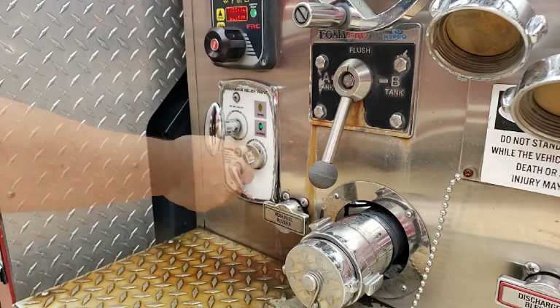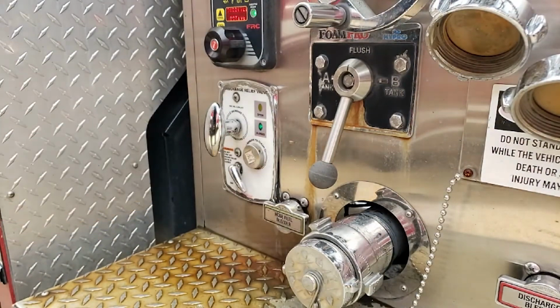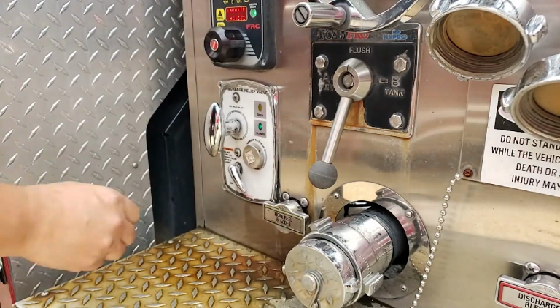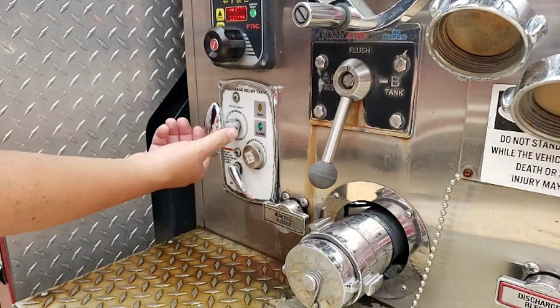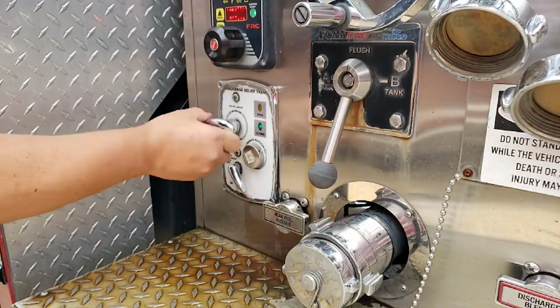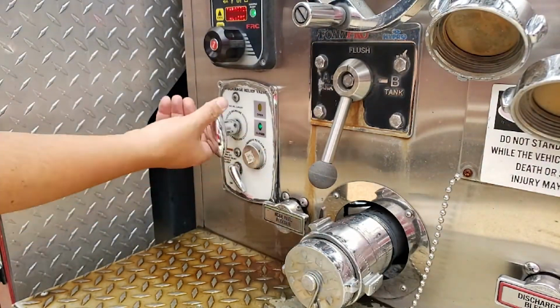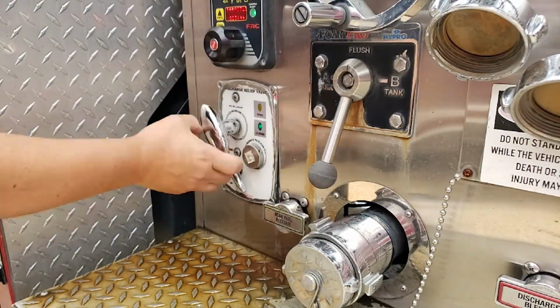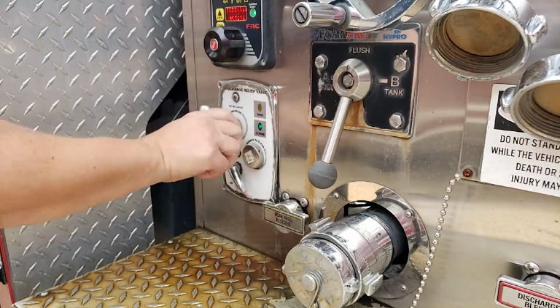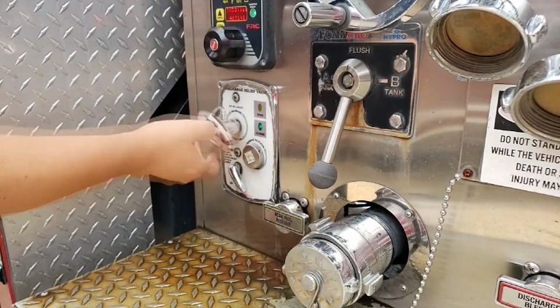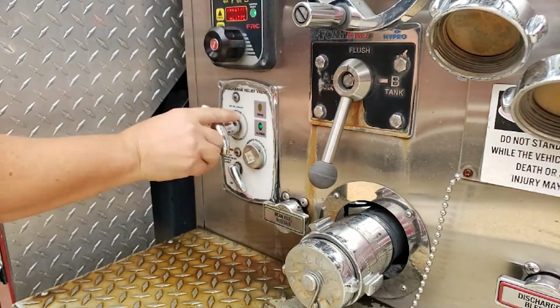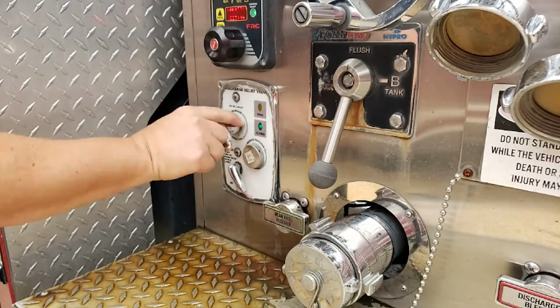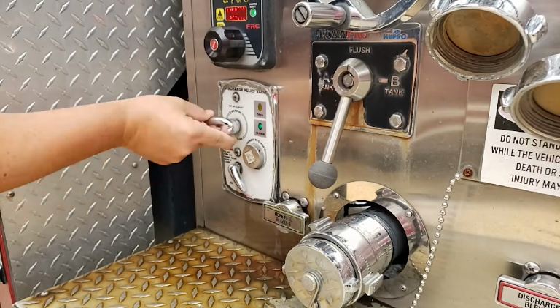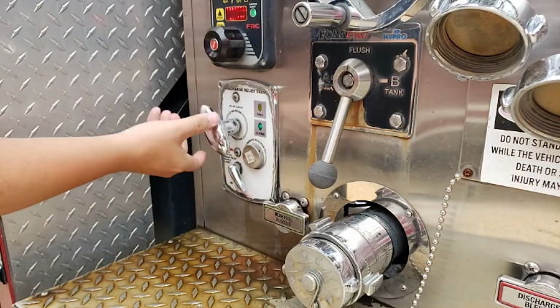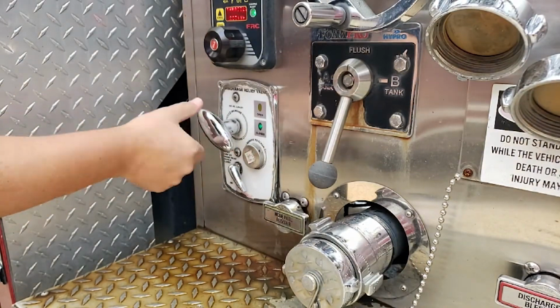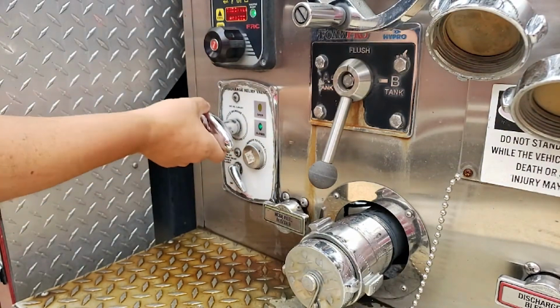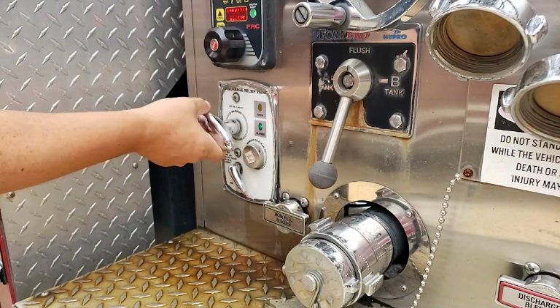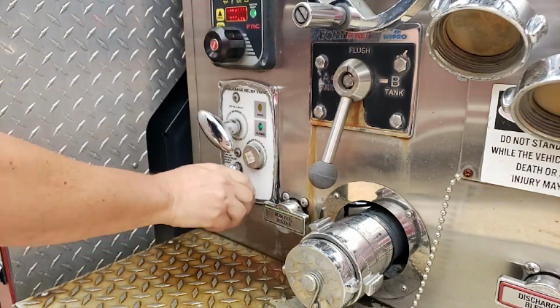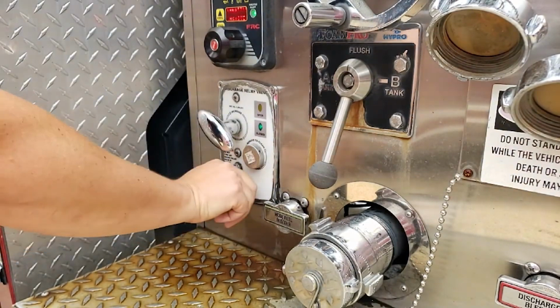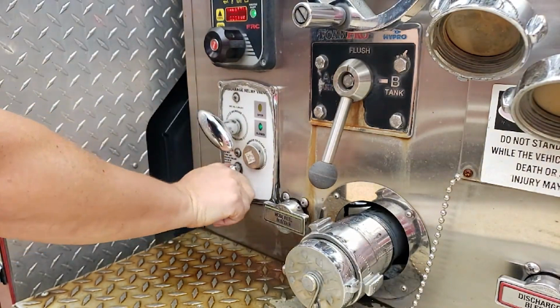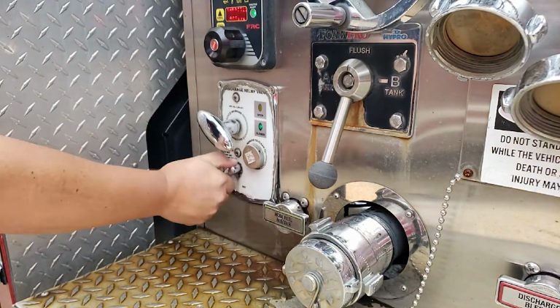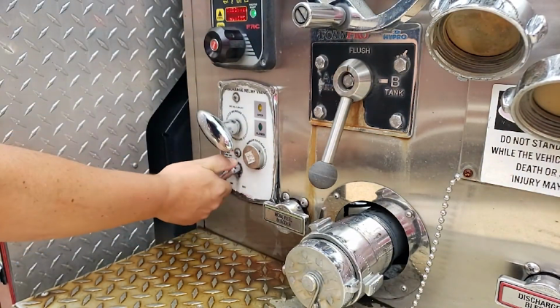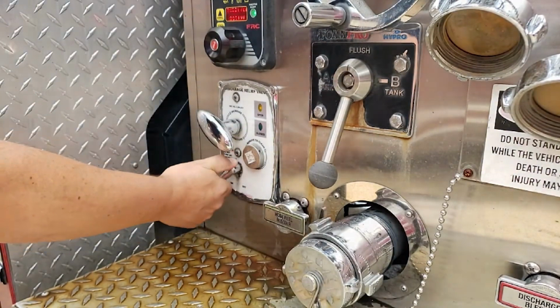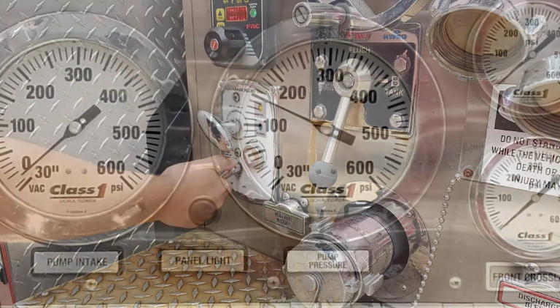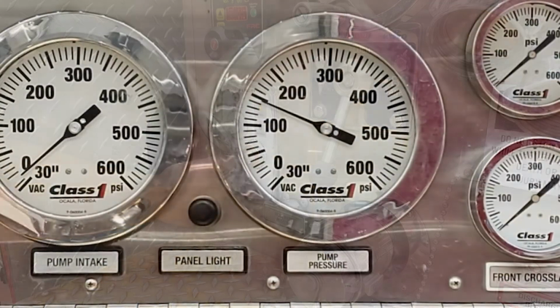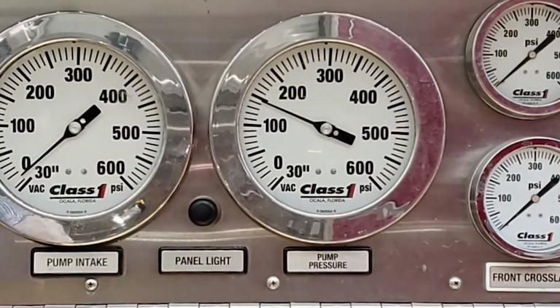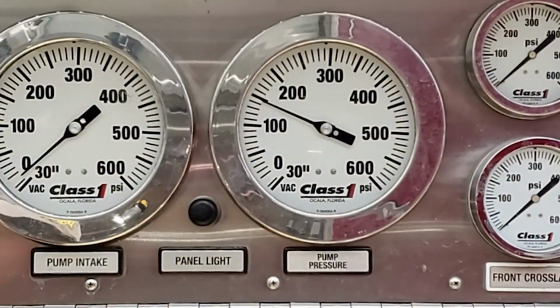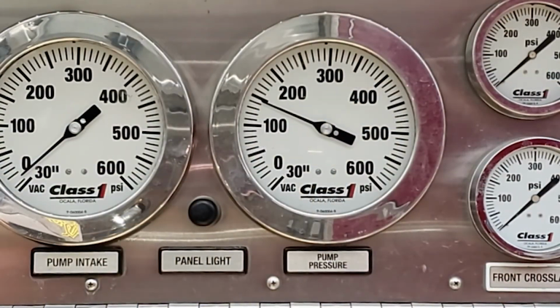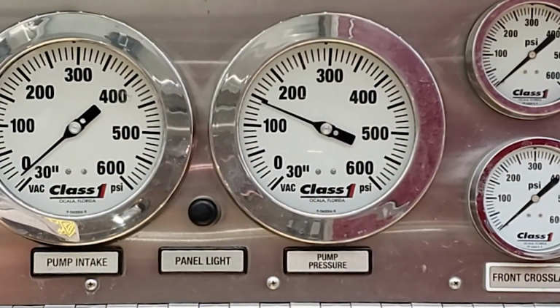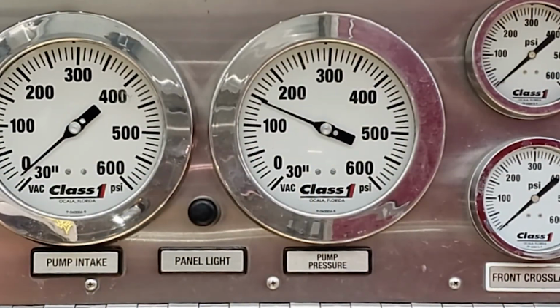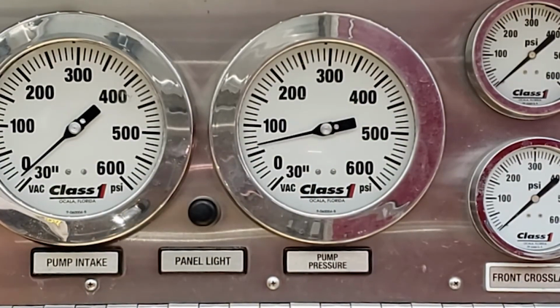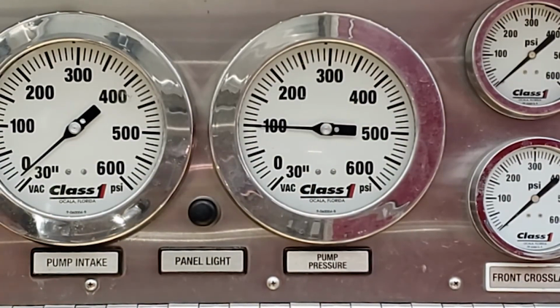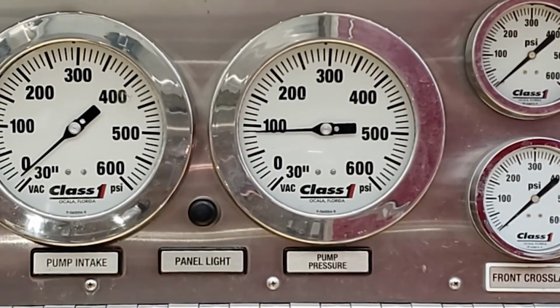With the pilot valve off, turn the pressure adjustment handle counterclockwise until it stops. Slowly turn the pilot valve on. The relief valve should once again open and the pump discharge pressure should decrease.